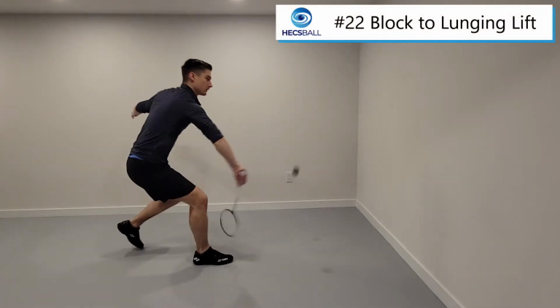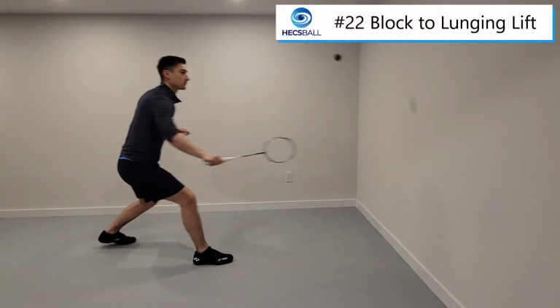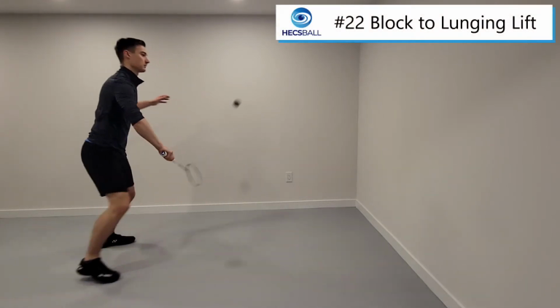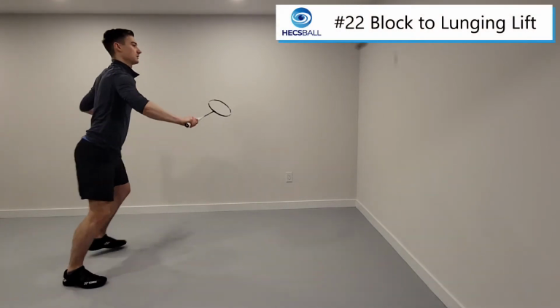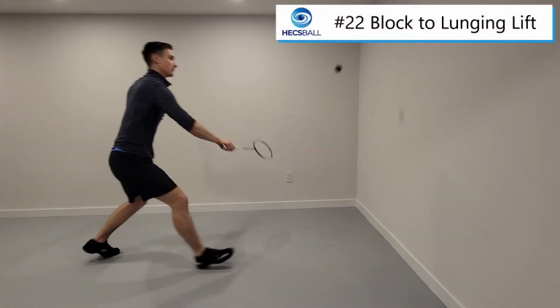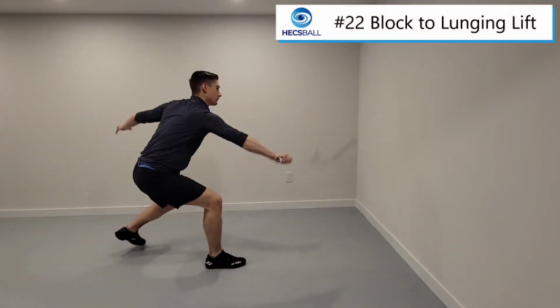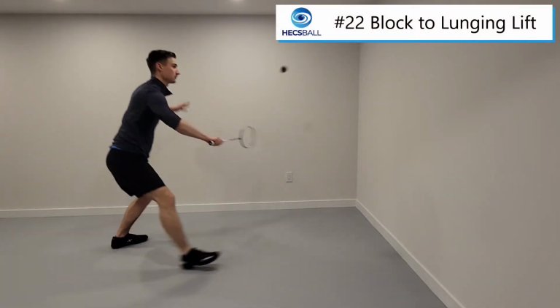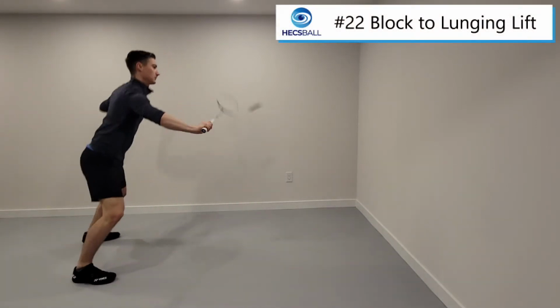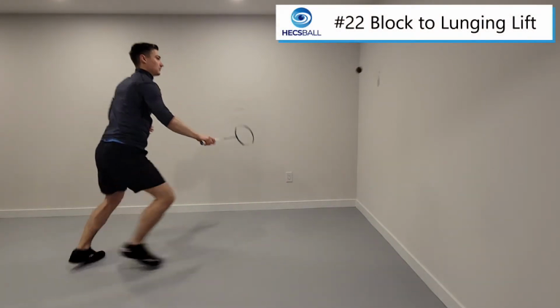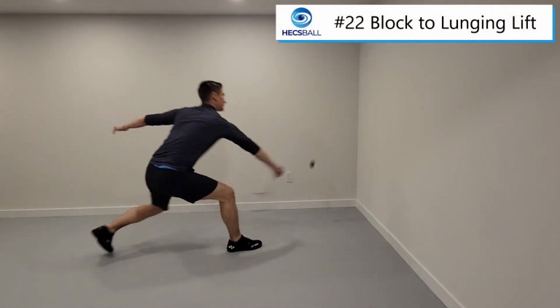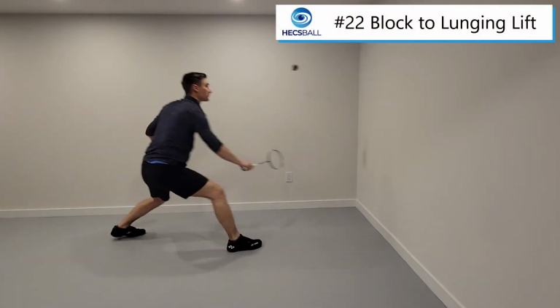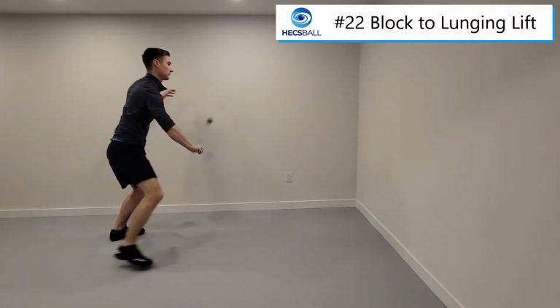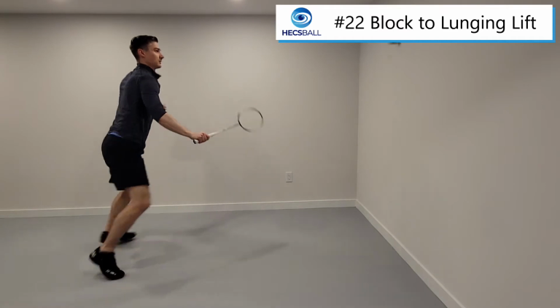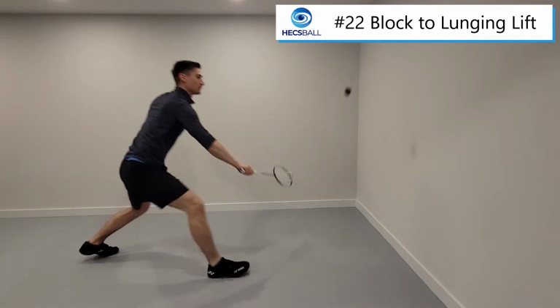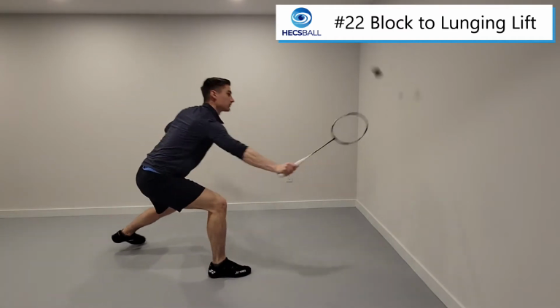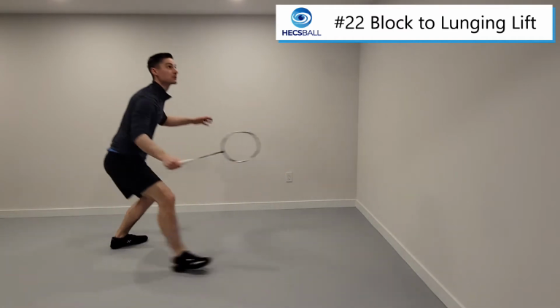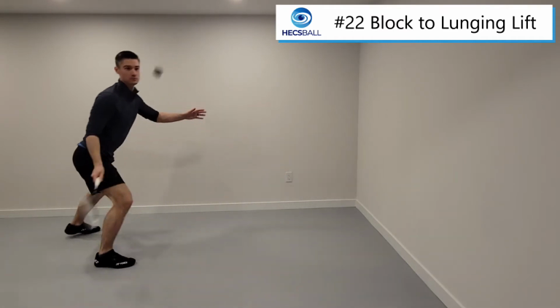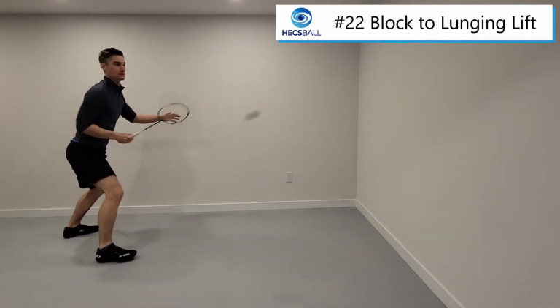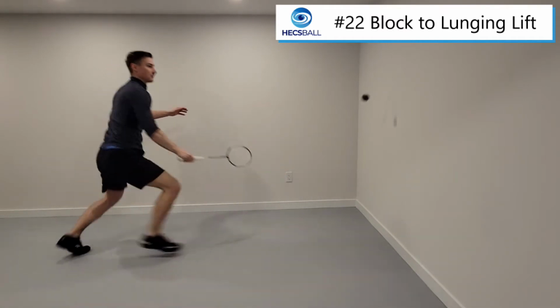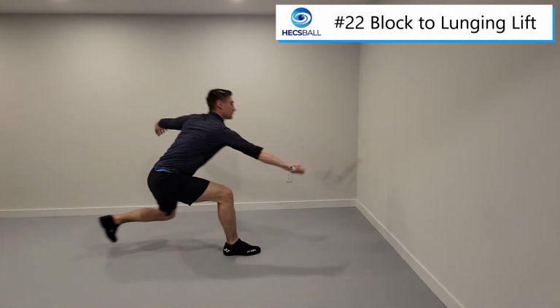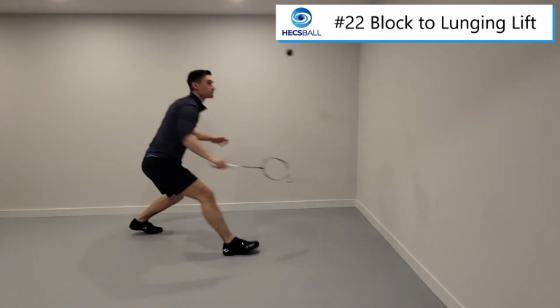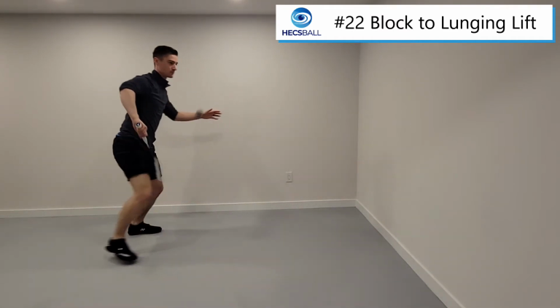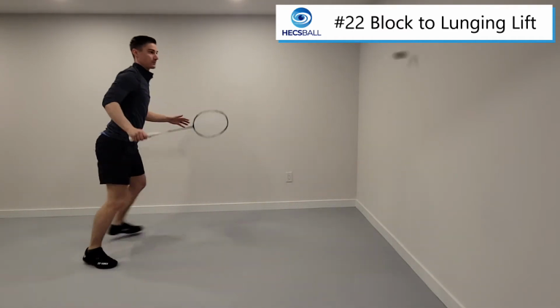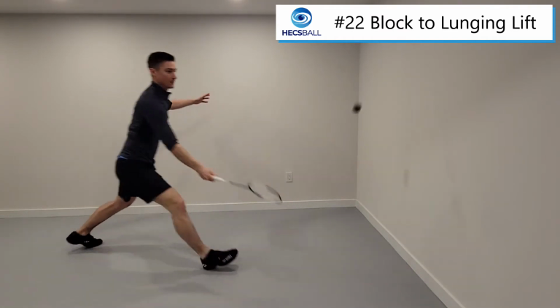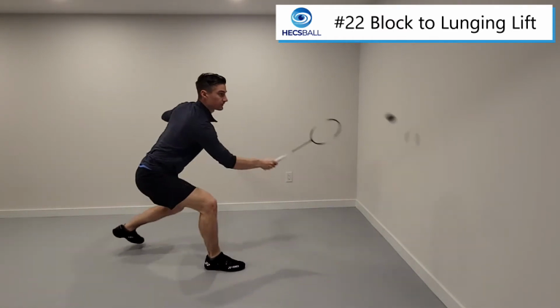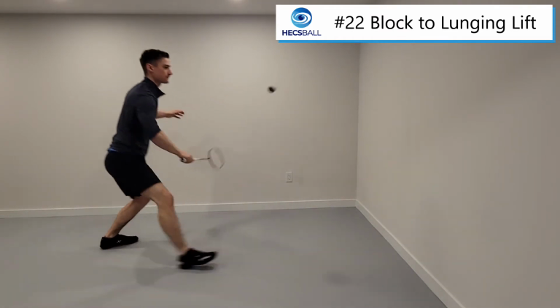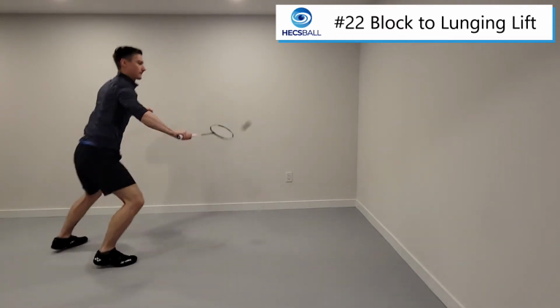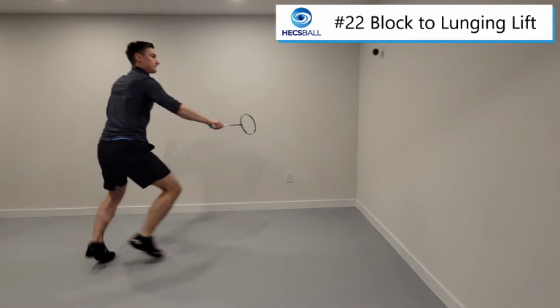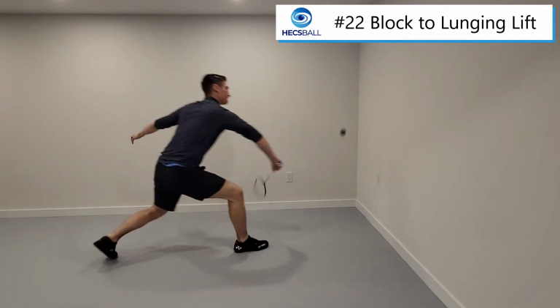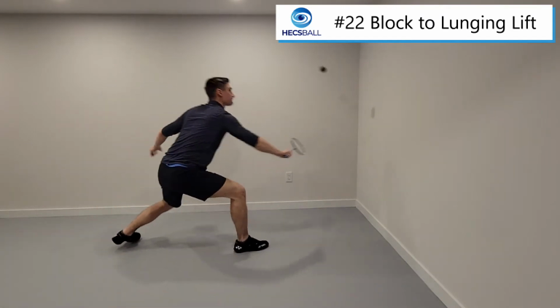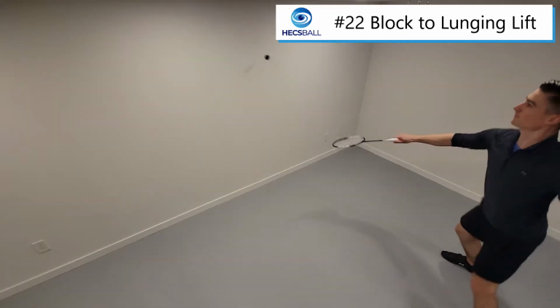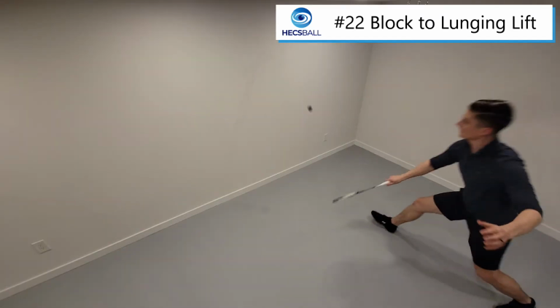Exercise 22: block to lunging lift. In this exercise you're going to be practicing your defensive lunges and lifts as well as some nice soft blocks from far away.